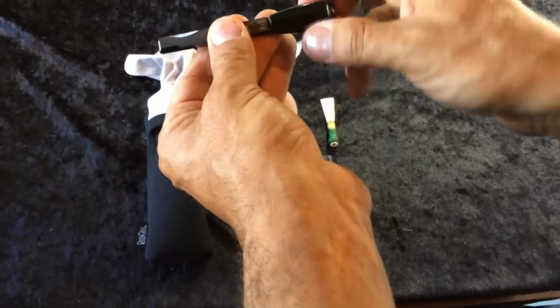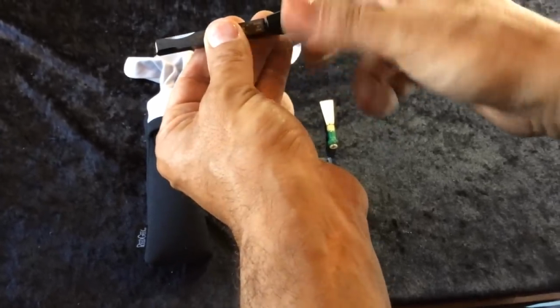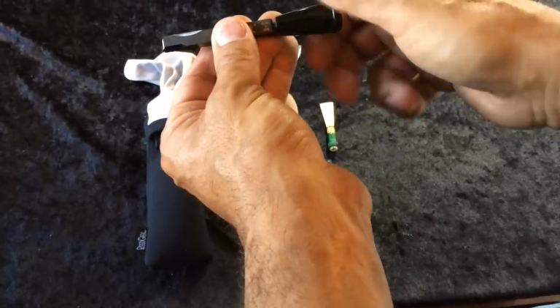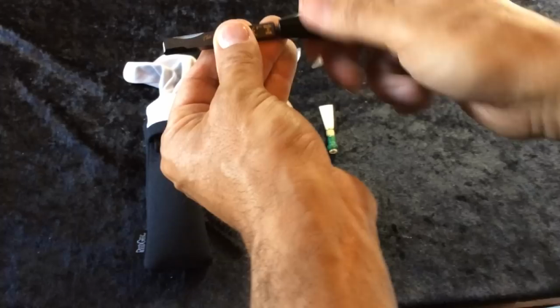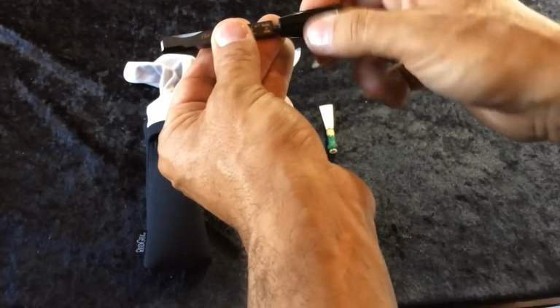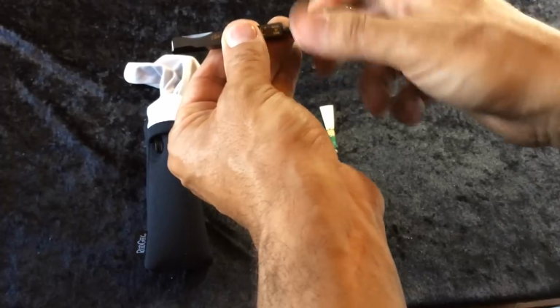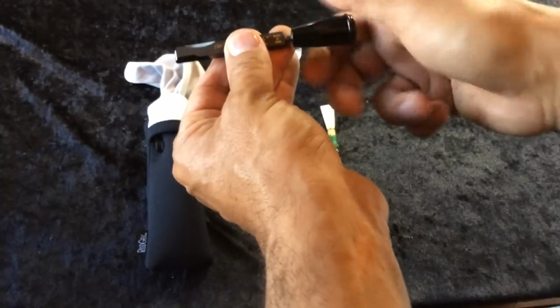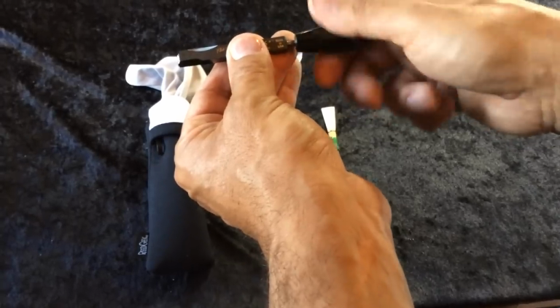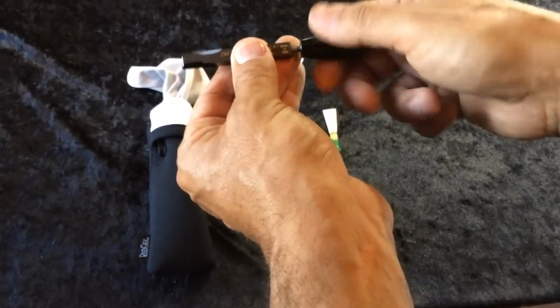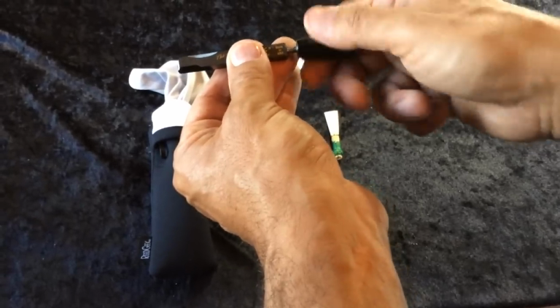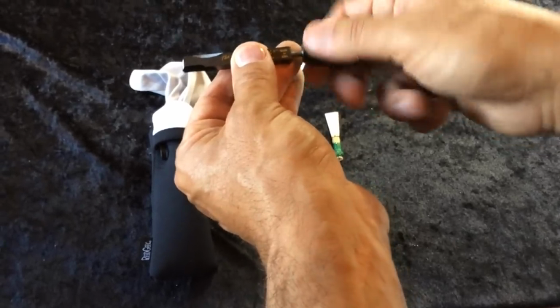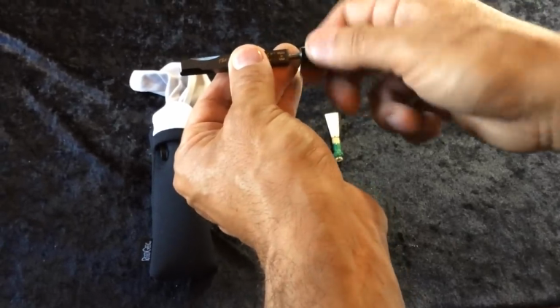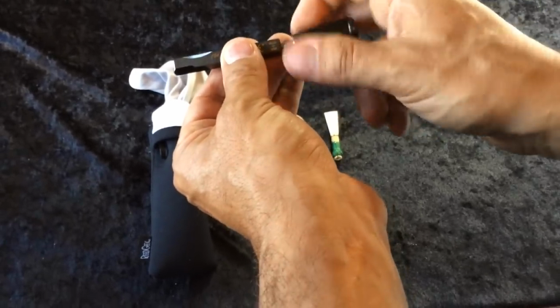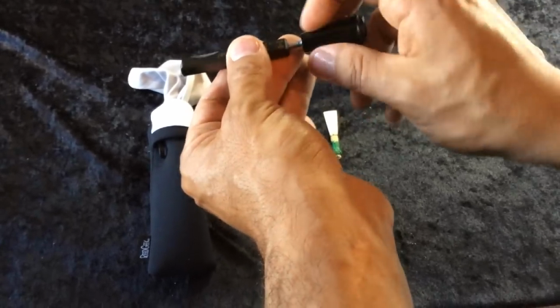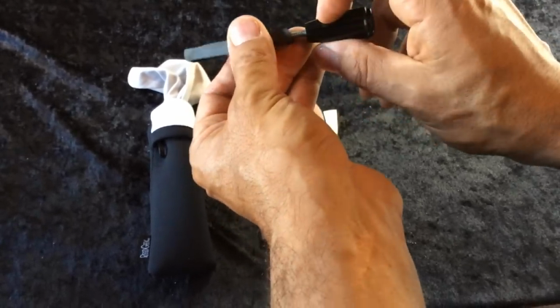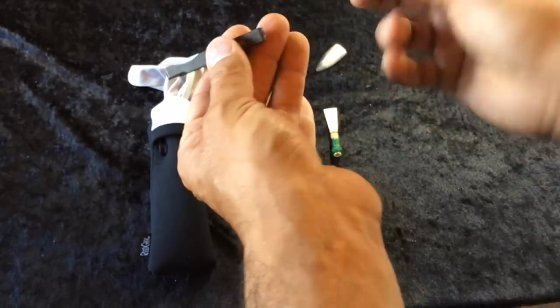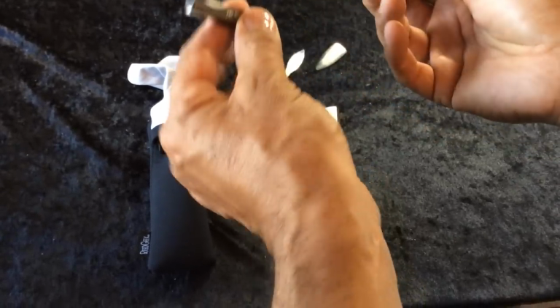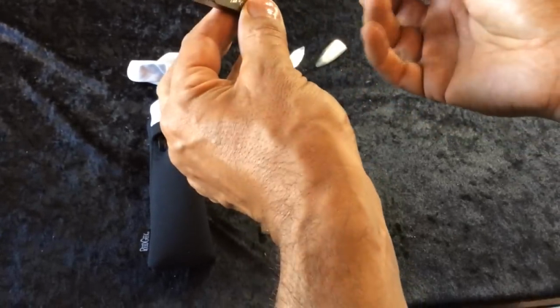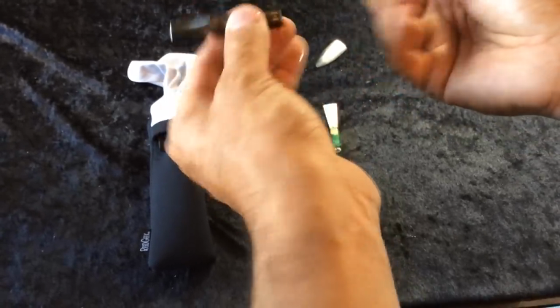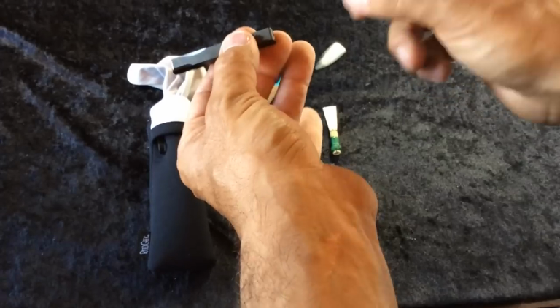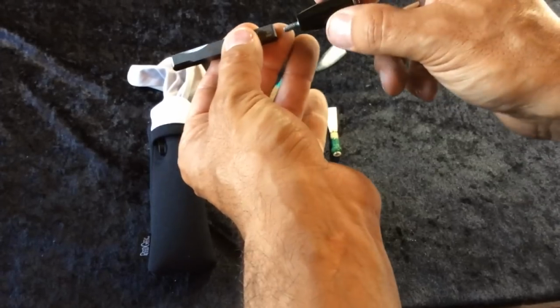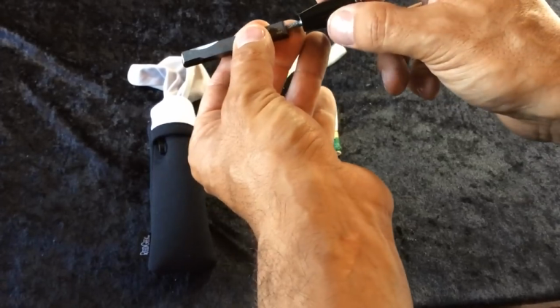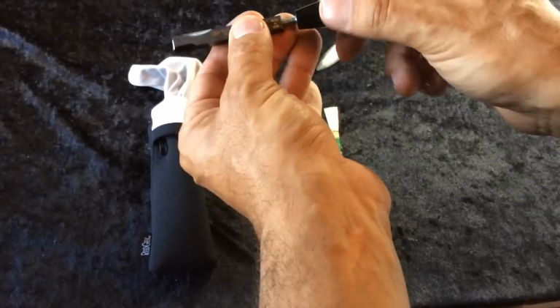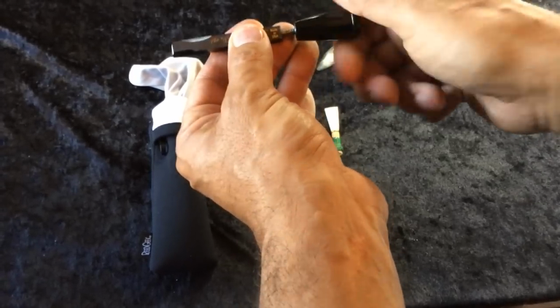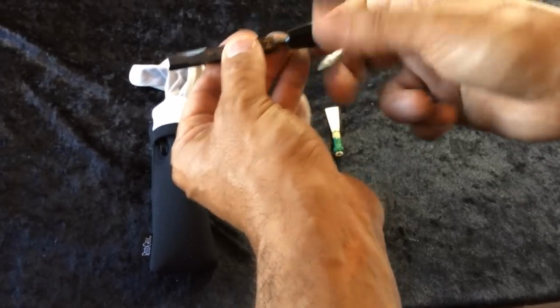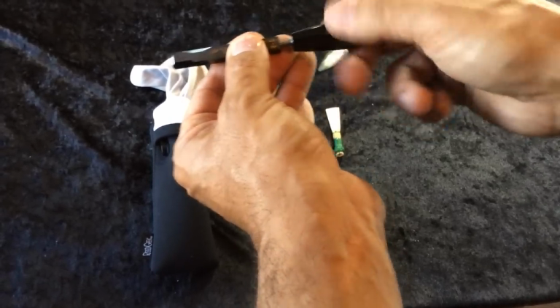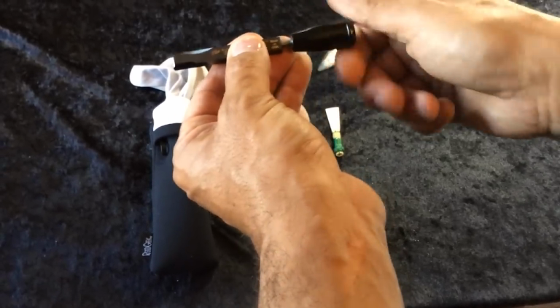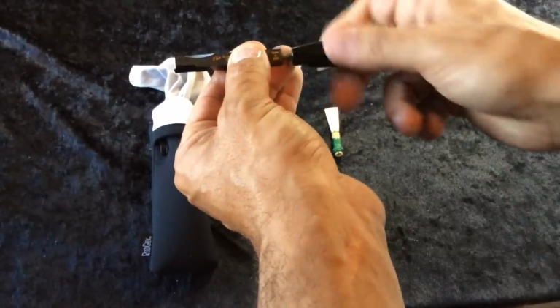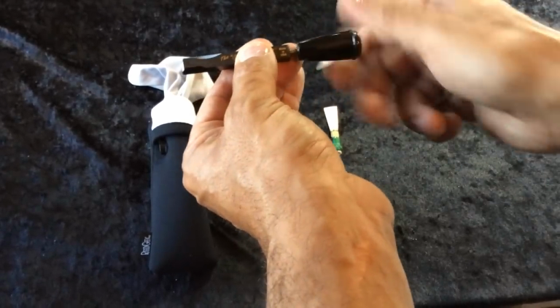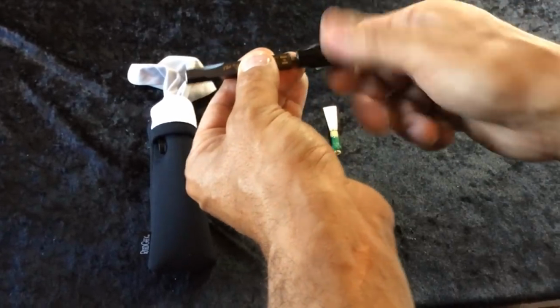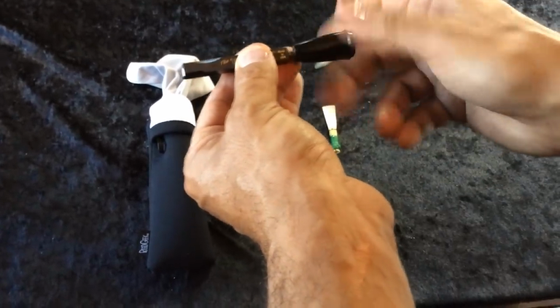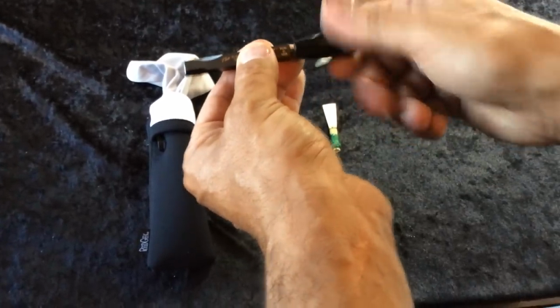The other cool thing about it is the handle does screw out, so you could use the tool like other Reed Geeks without the extender, or you can go ahead and use it with the extender in it.